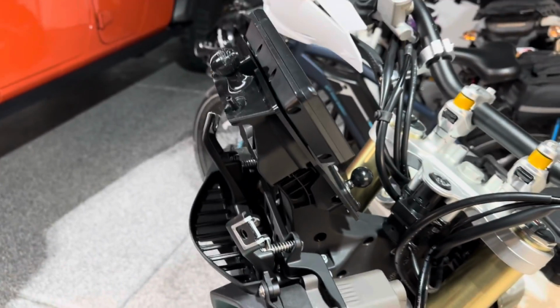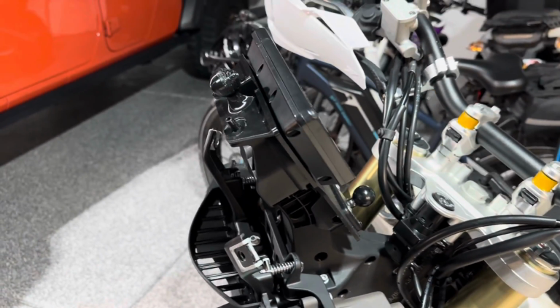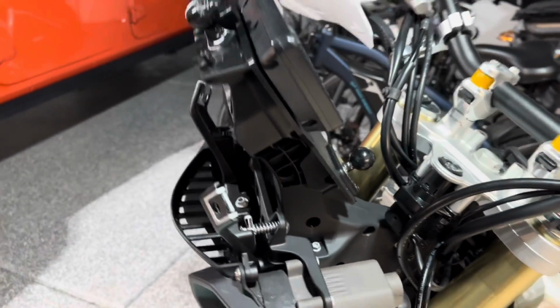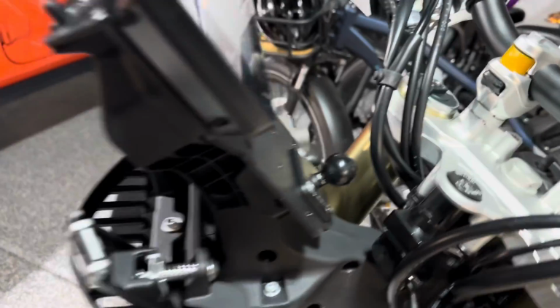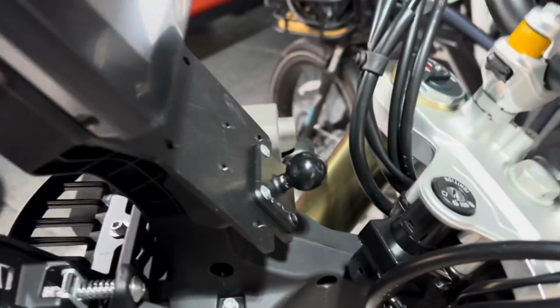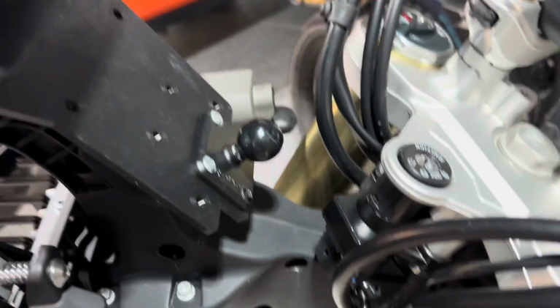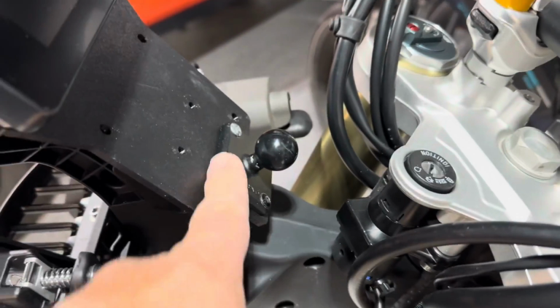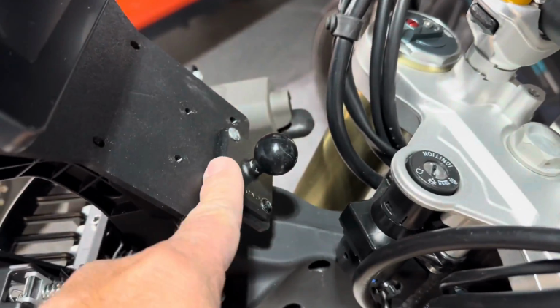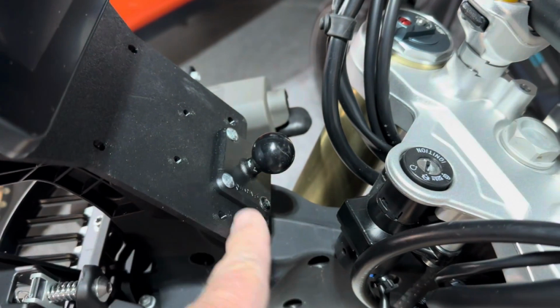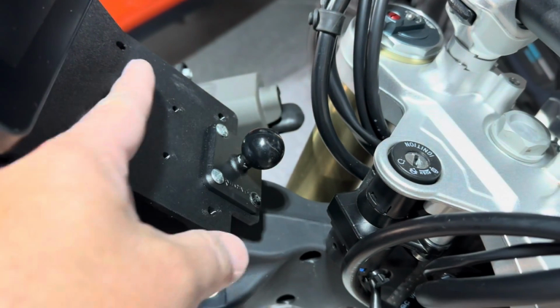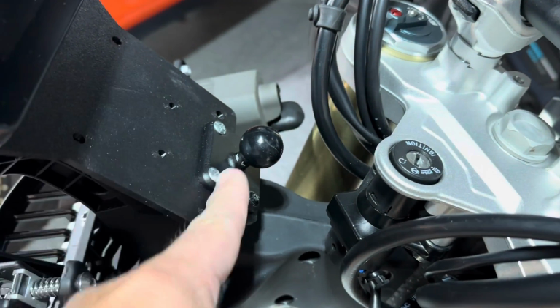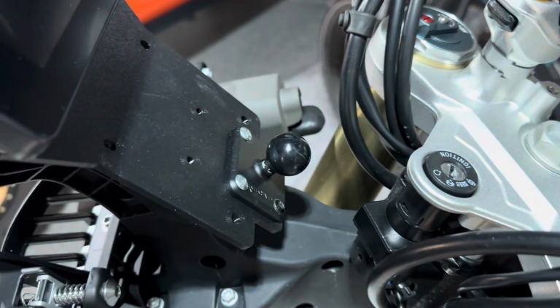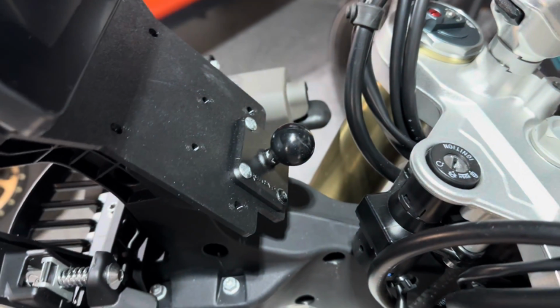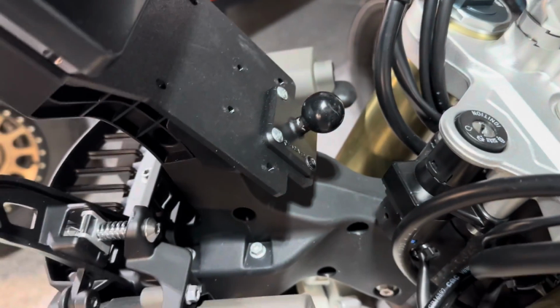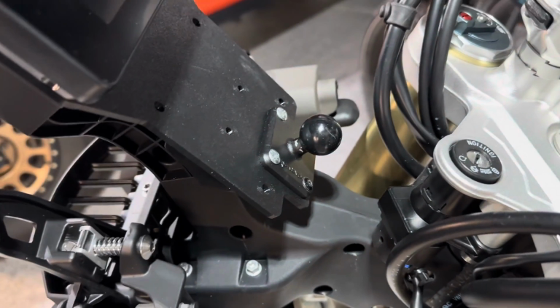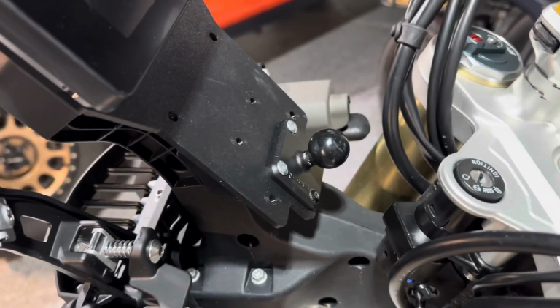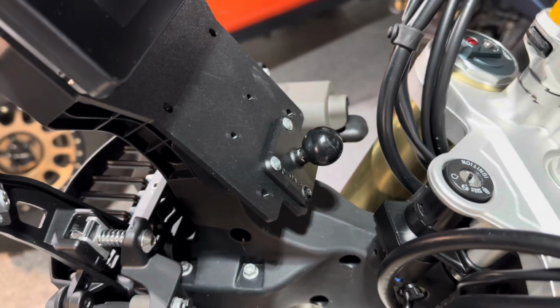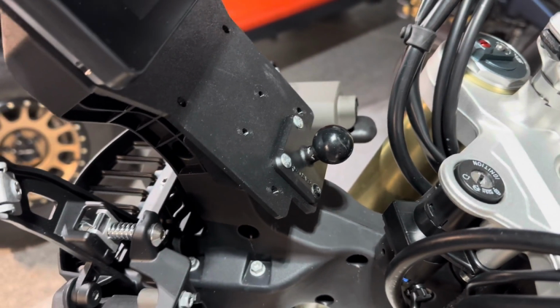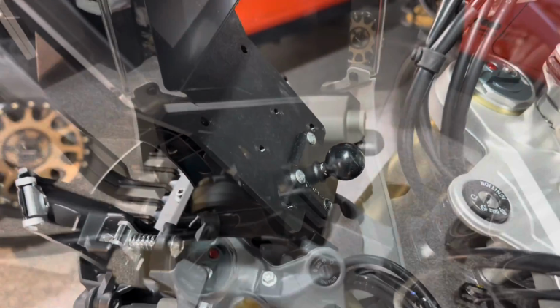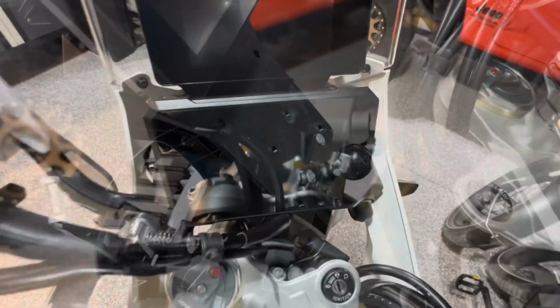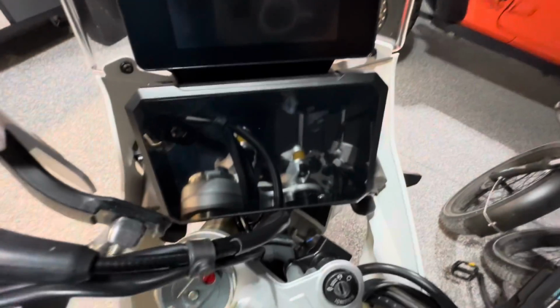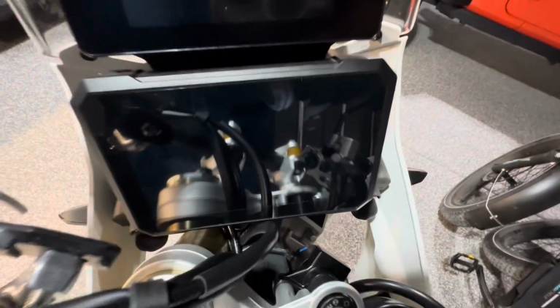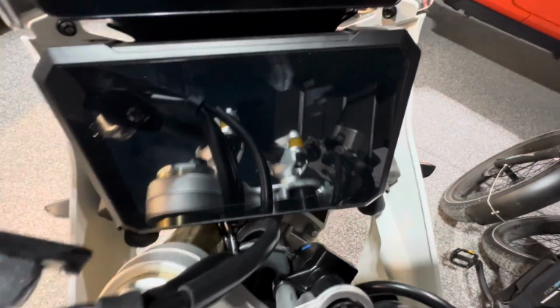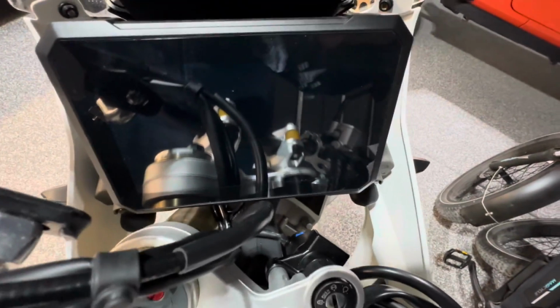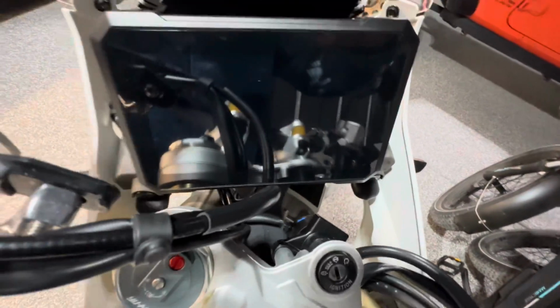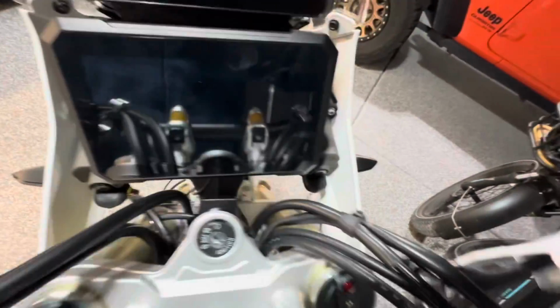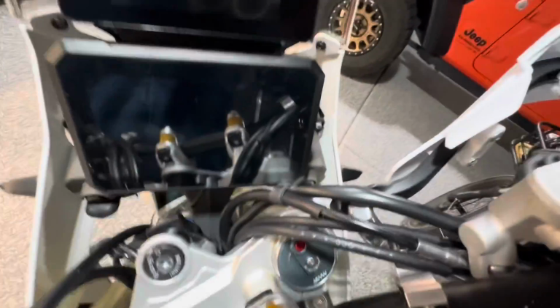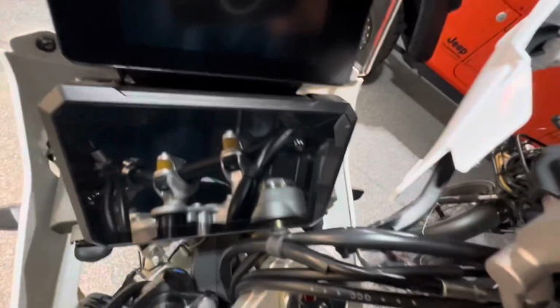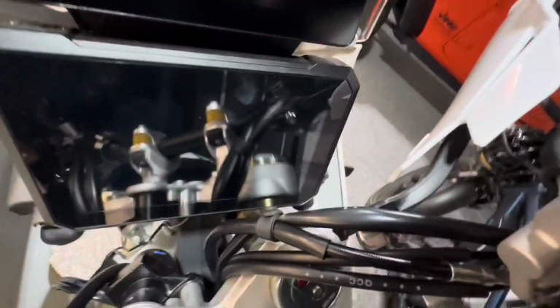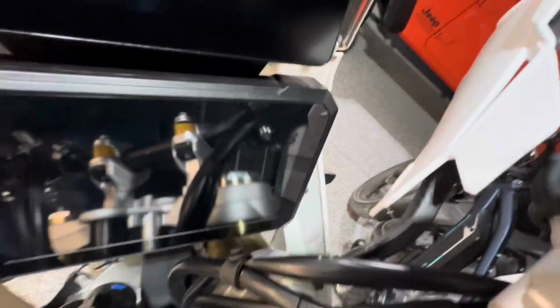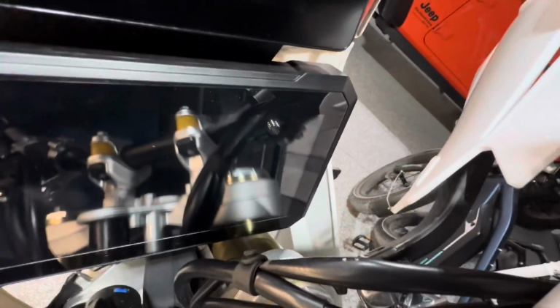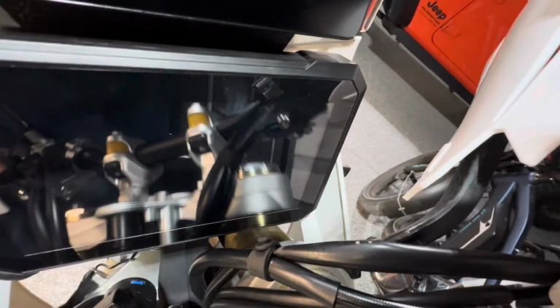Looks like it's going to work well. I'm going to put my other one on here, the one I took the RAM ball off of, with the Apple CarPlay device mounted straight to the plate. Here with it mounted in the lower position, you can see it still clears the steering on both sides — no contact.